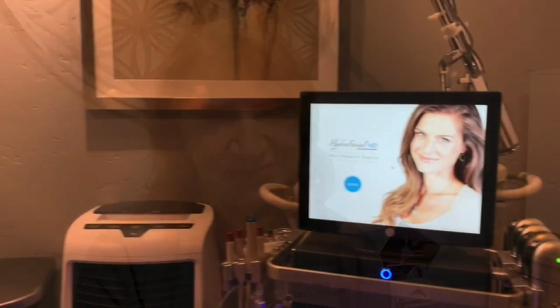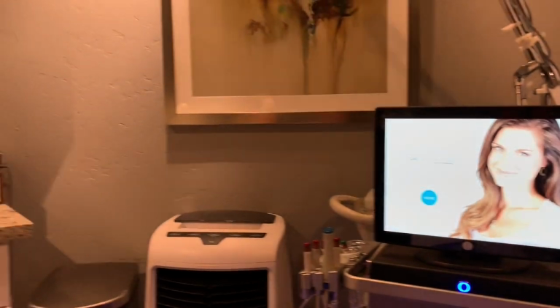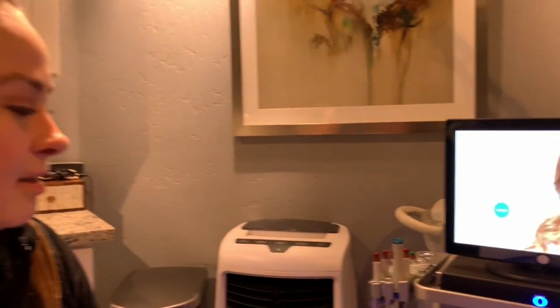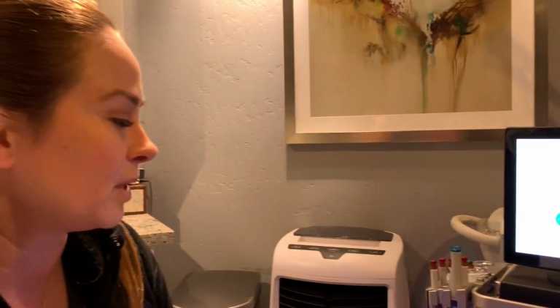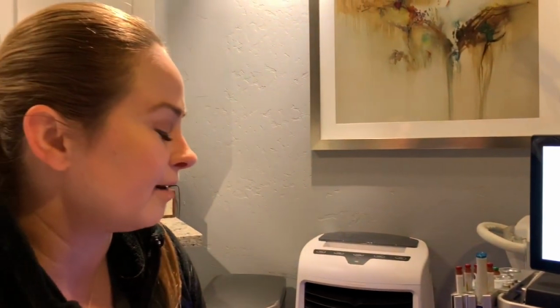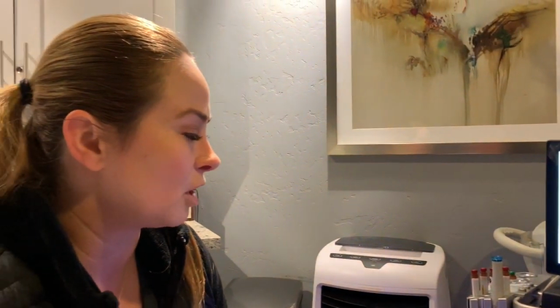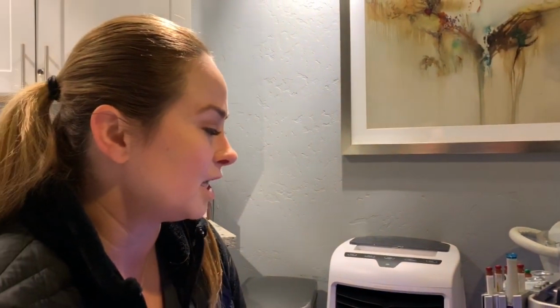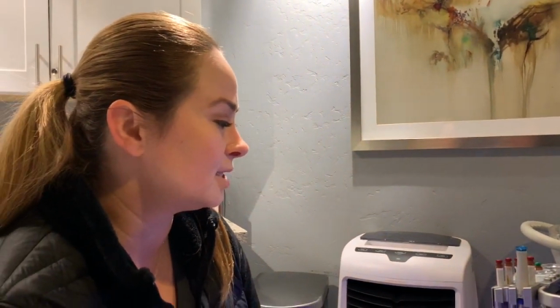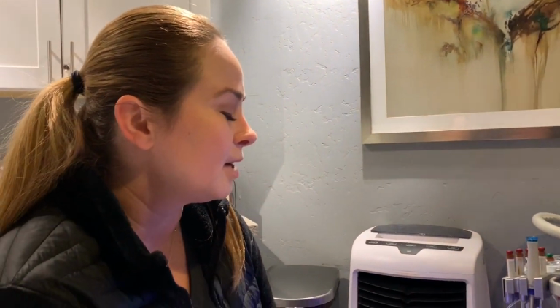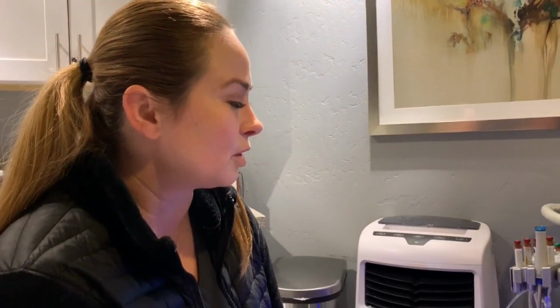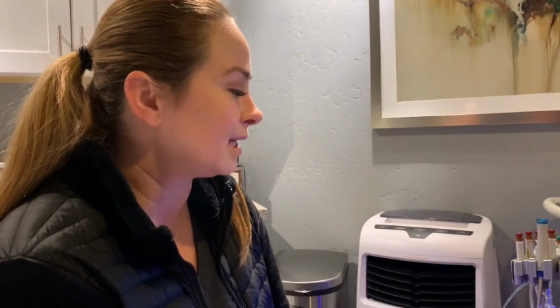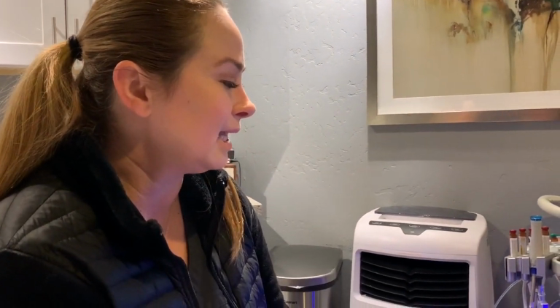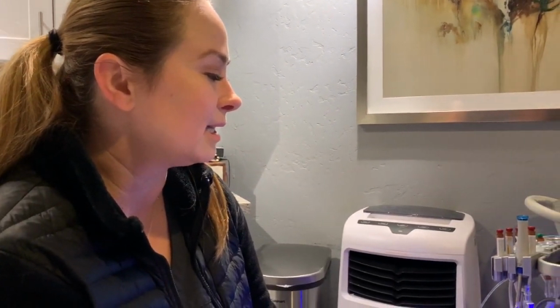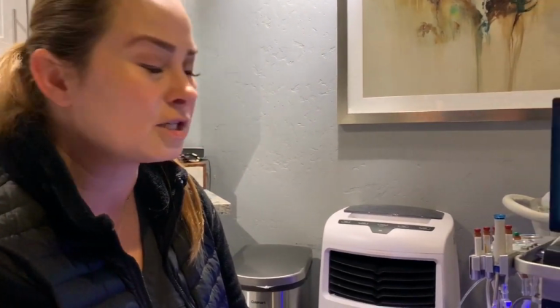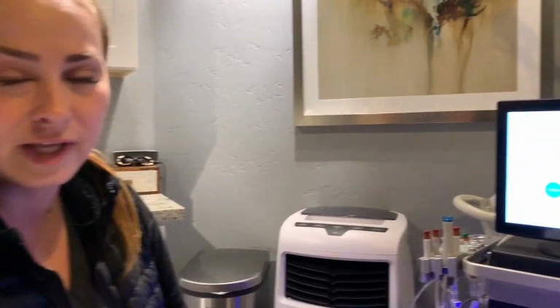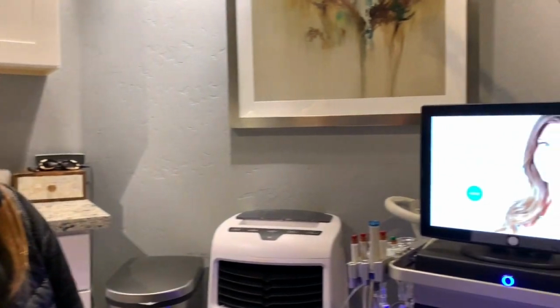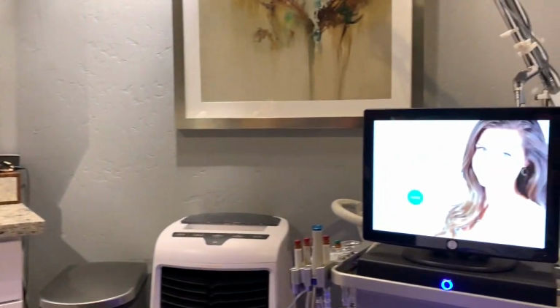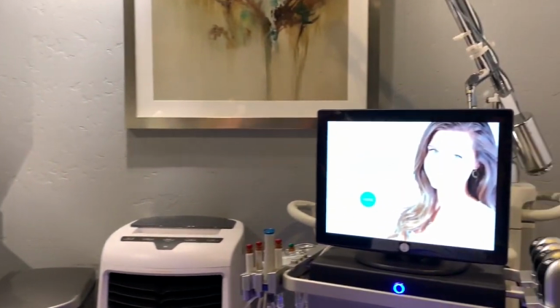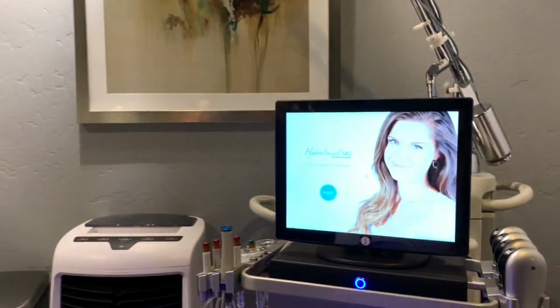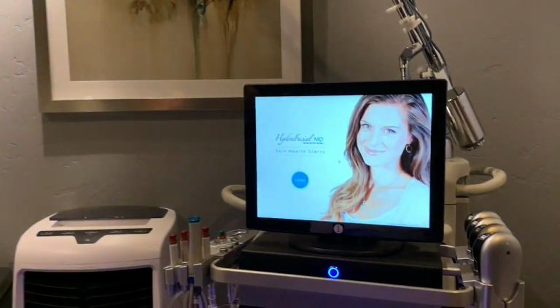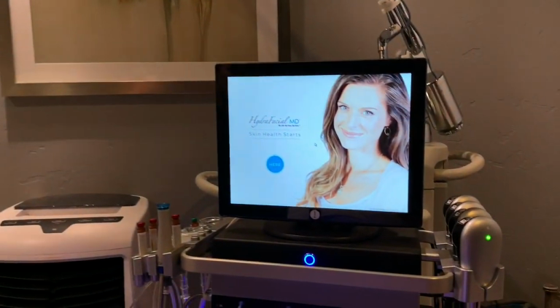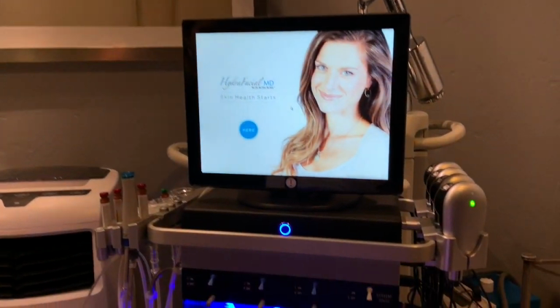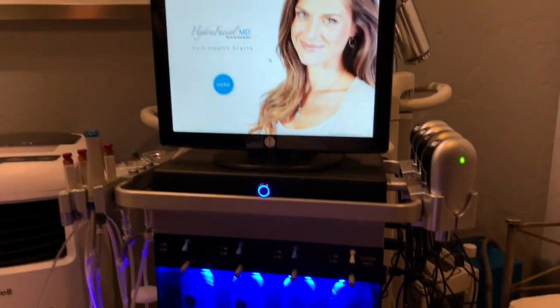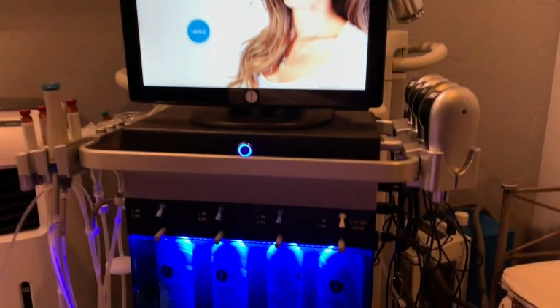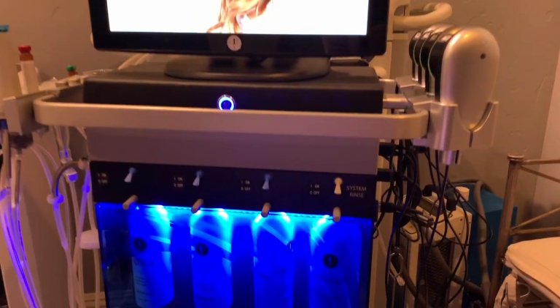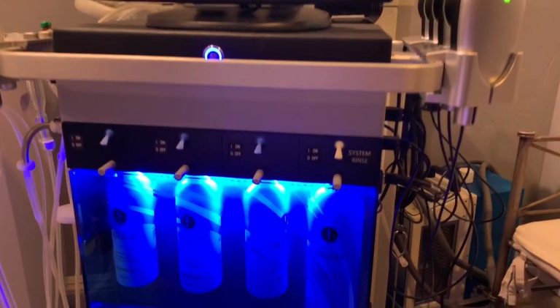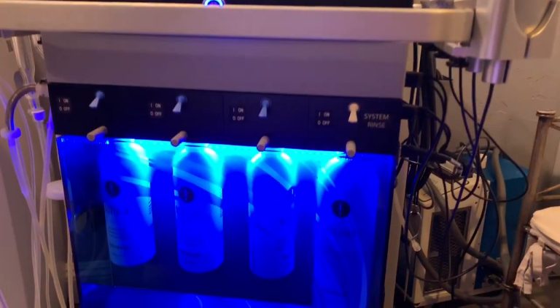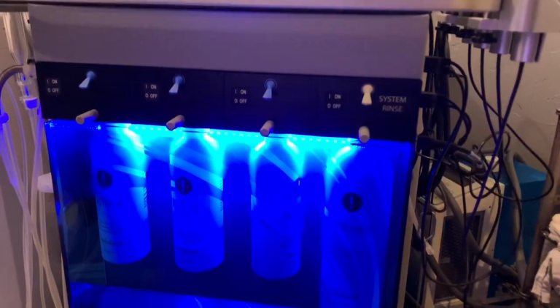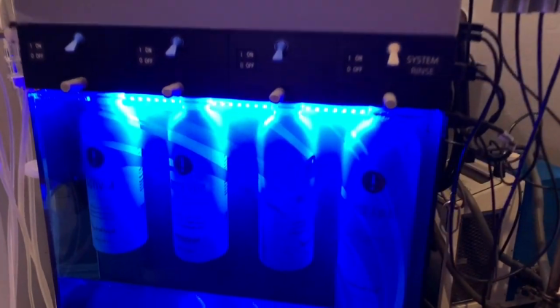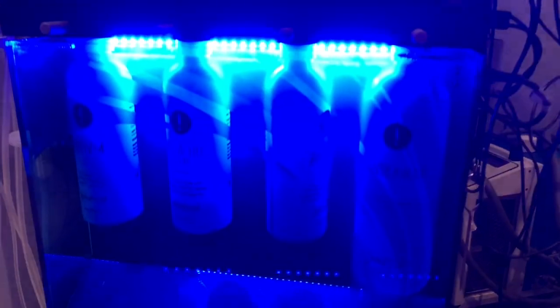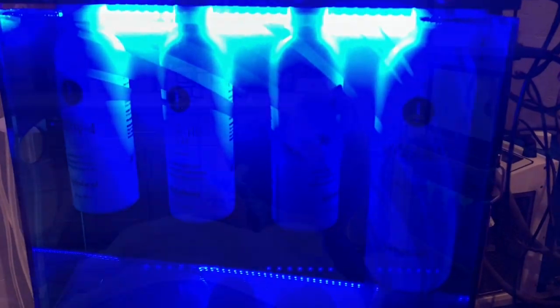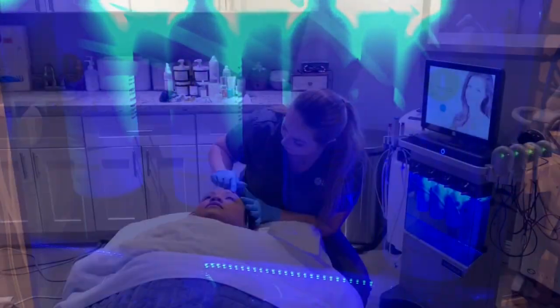We have different stem cells, we have different combinations. We'll start with the cleaning, the exfoliating, the extracting, and then we infuse different antioxidants and stem cells.